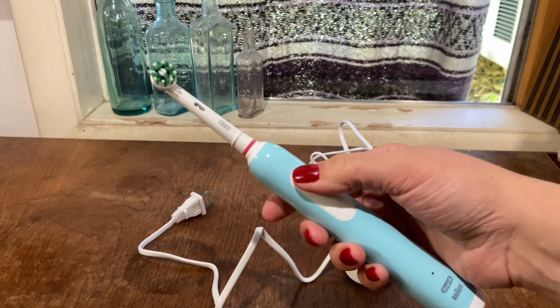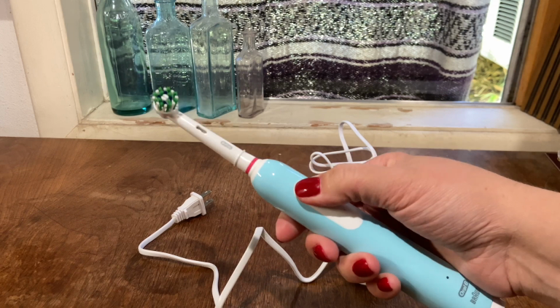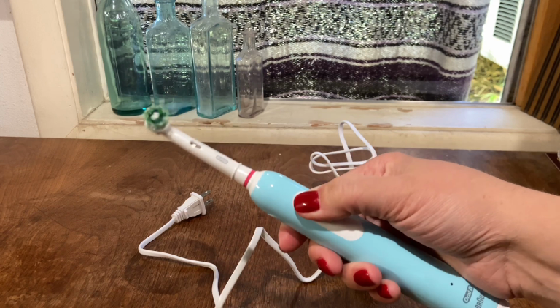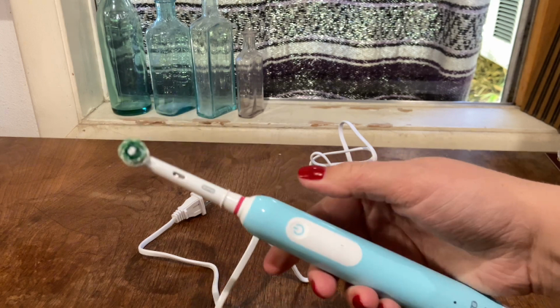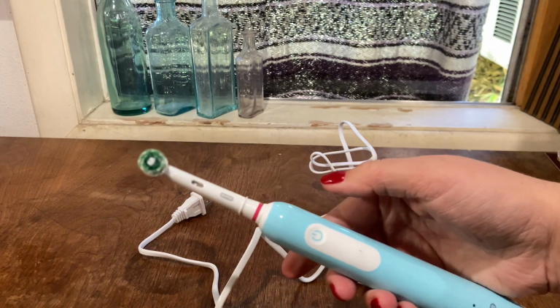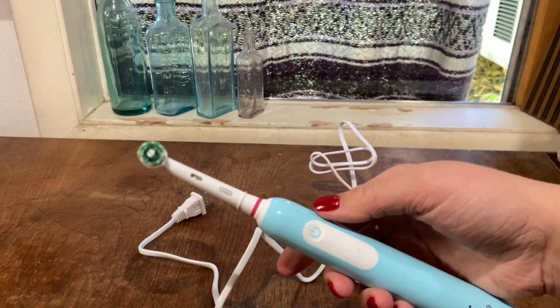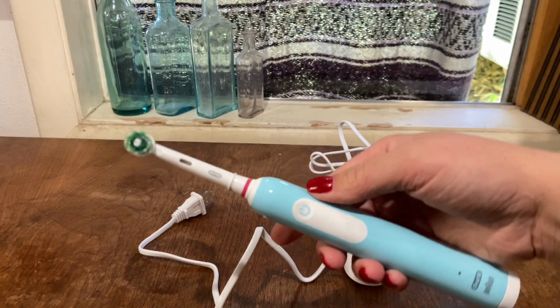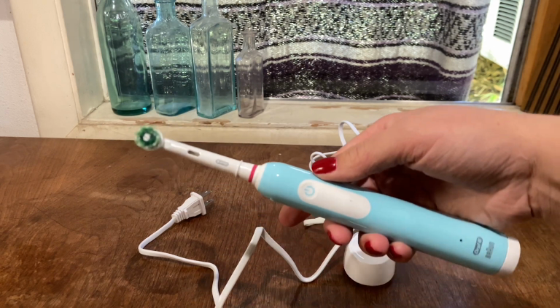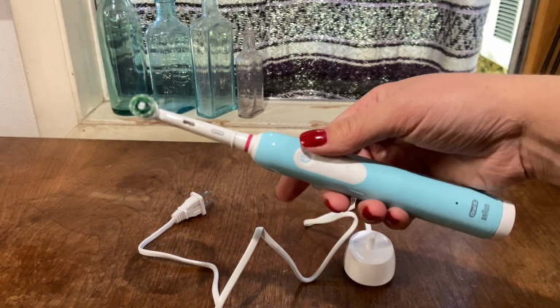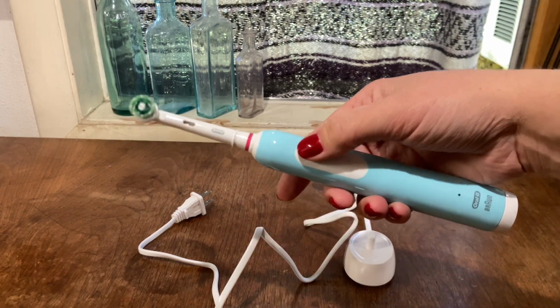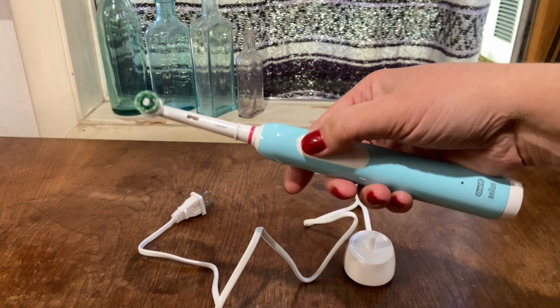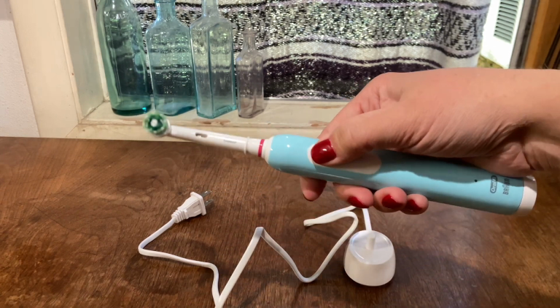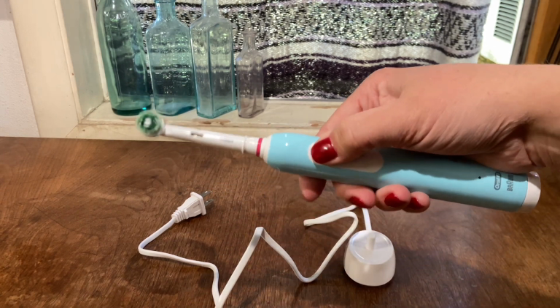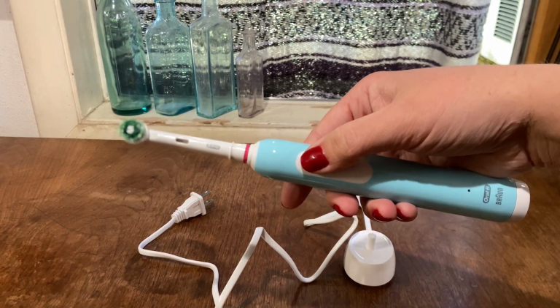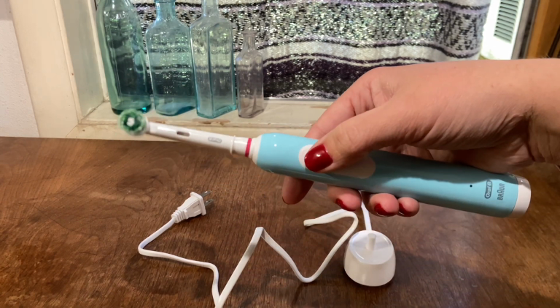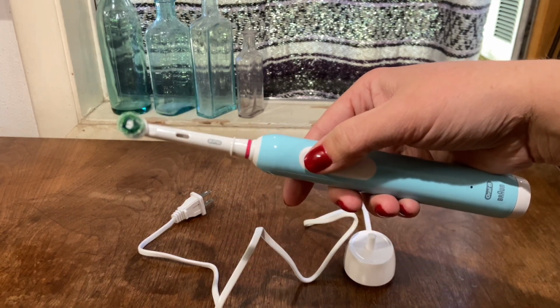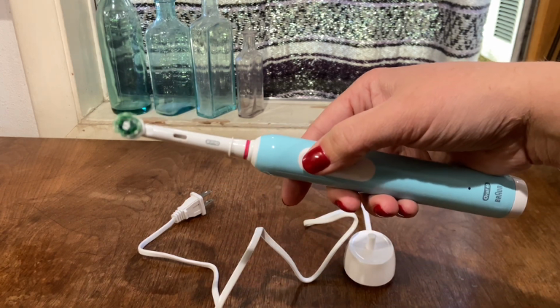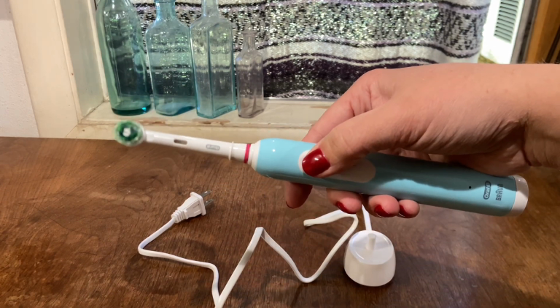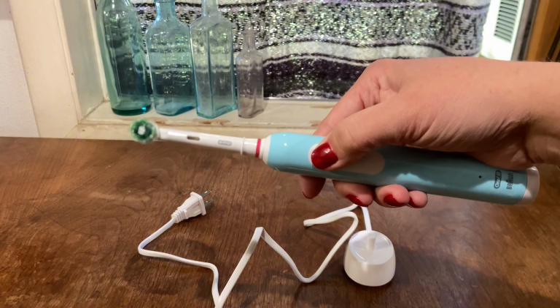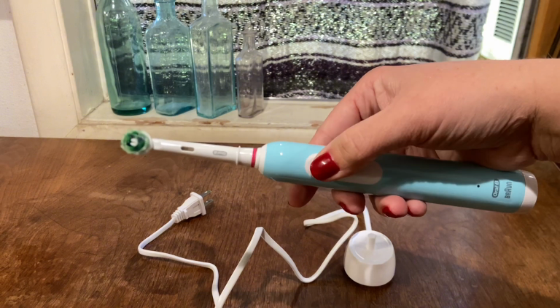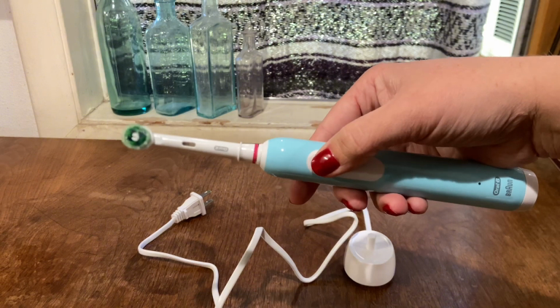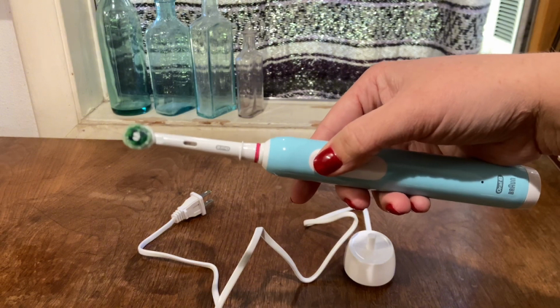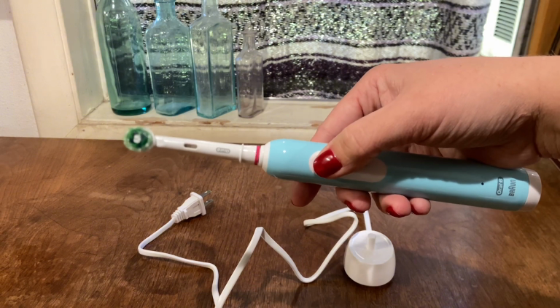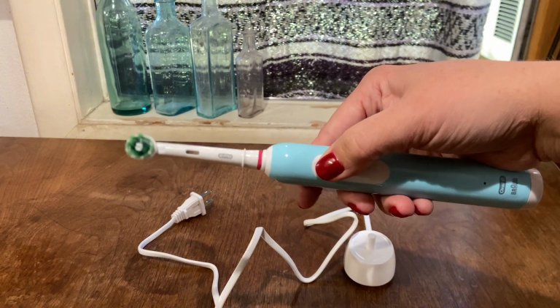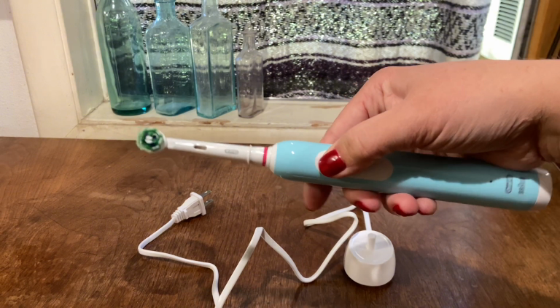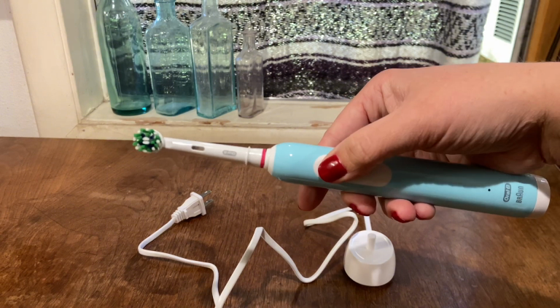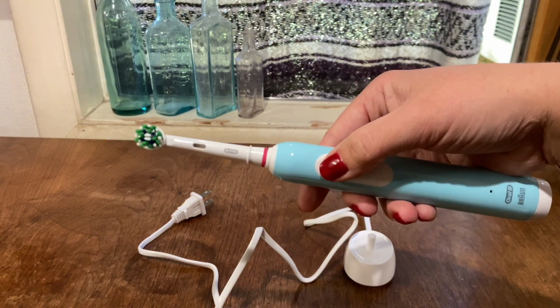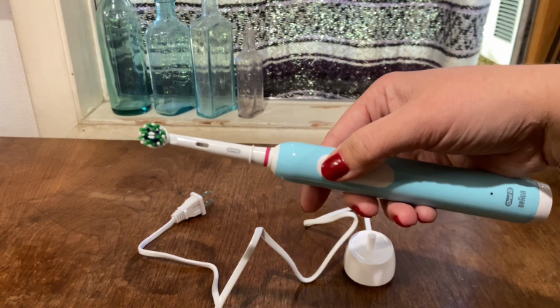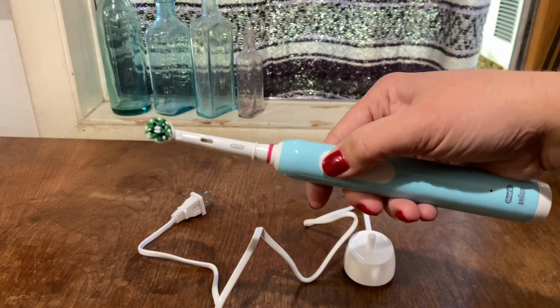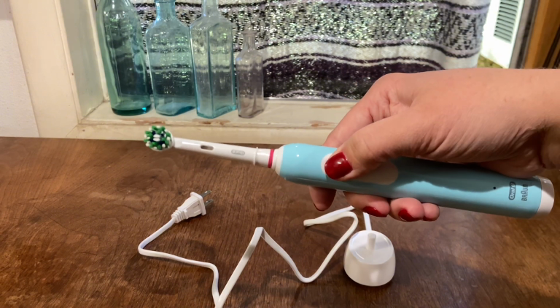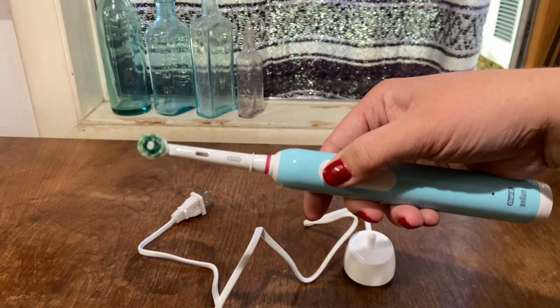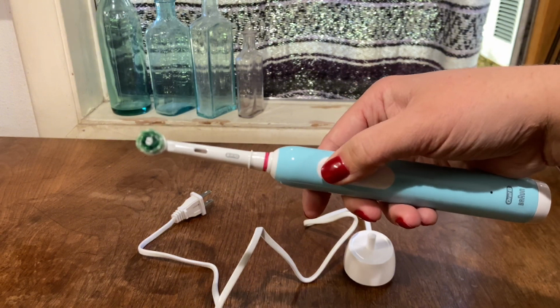There are three different levels of pressure or cleaning modes for this toothbrush, and it does have a two-minute quadrant timer — so 30 seconds on each quadrant of your mouth.